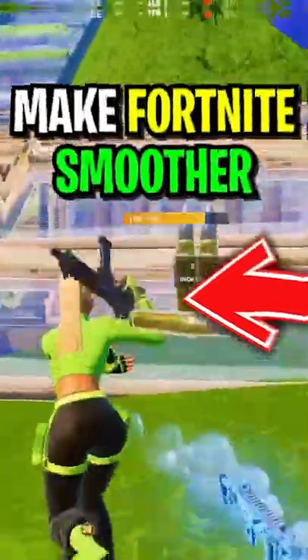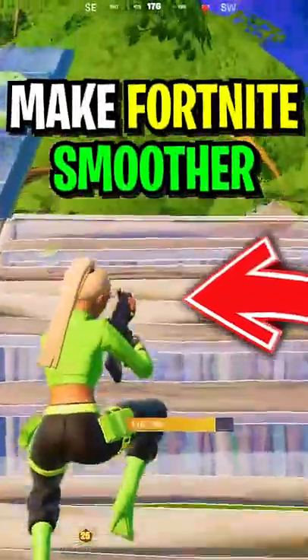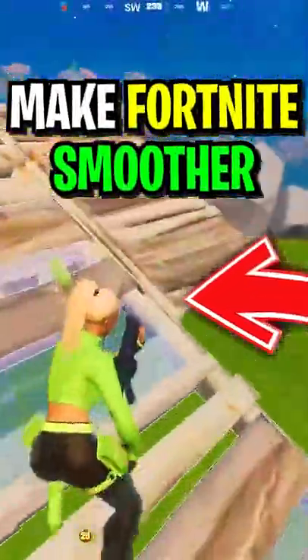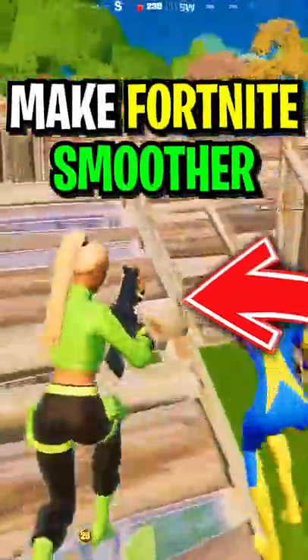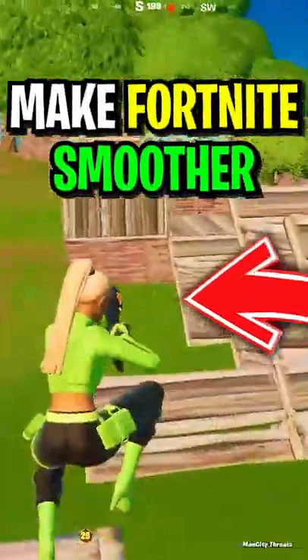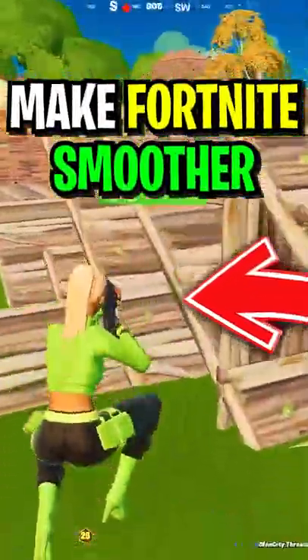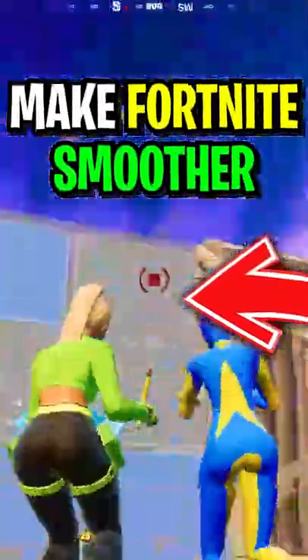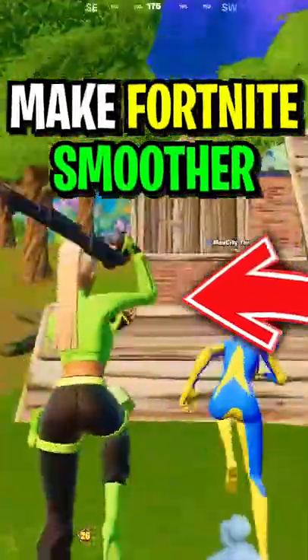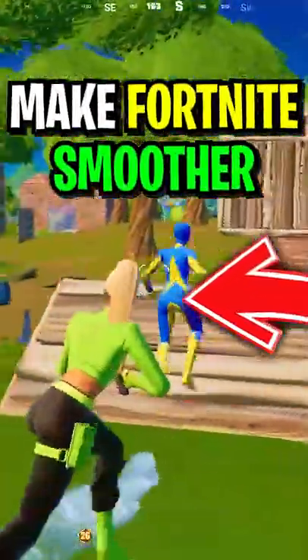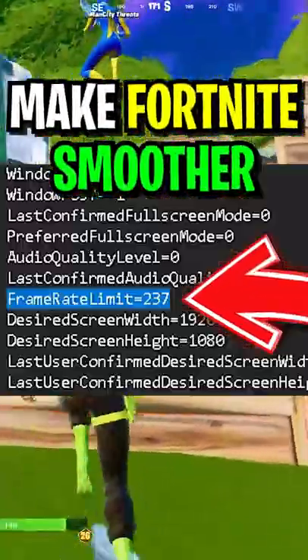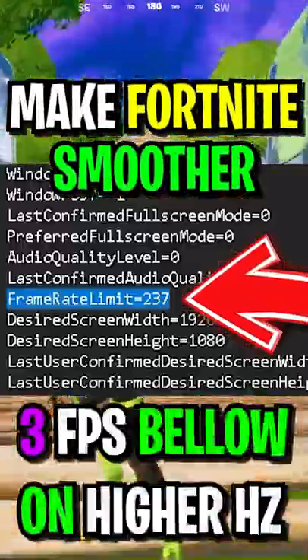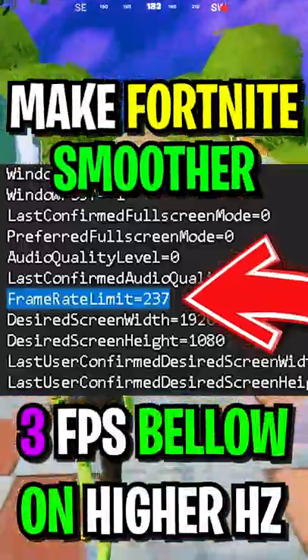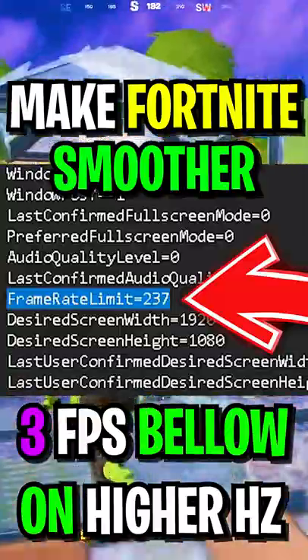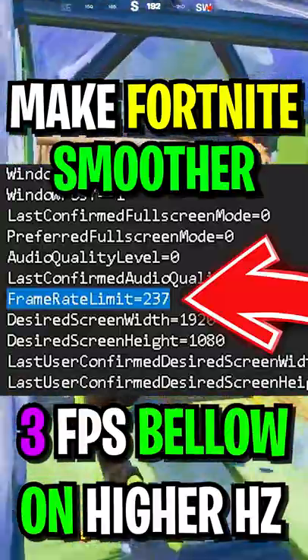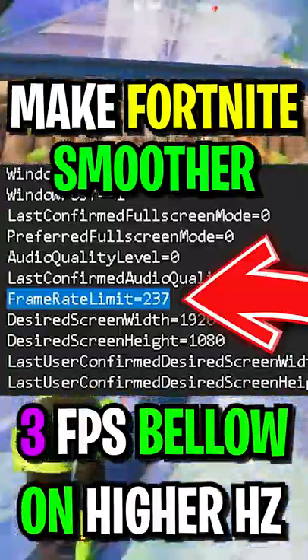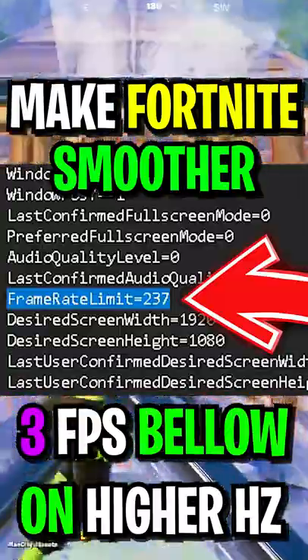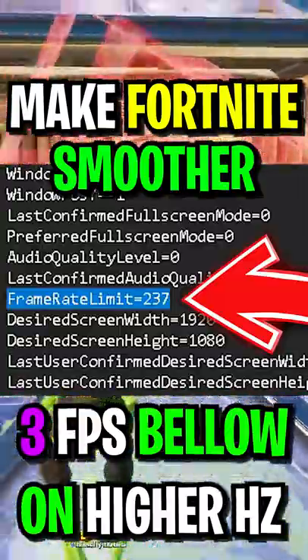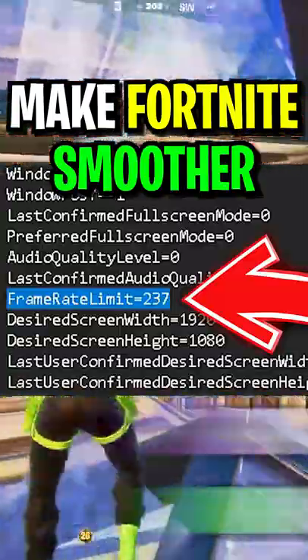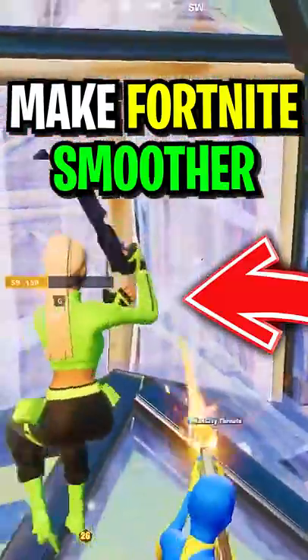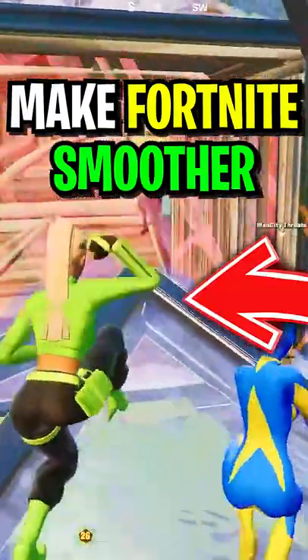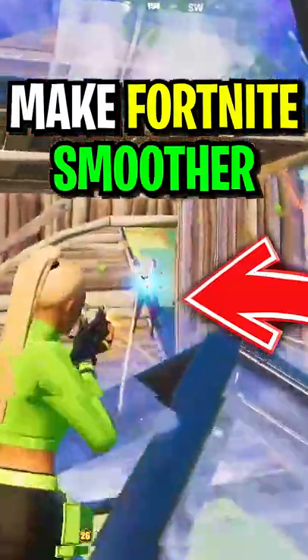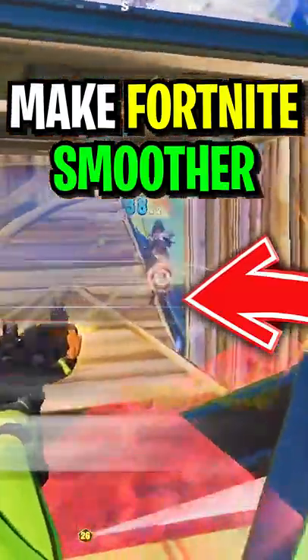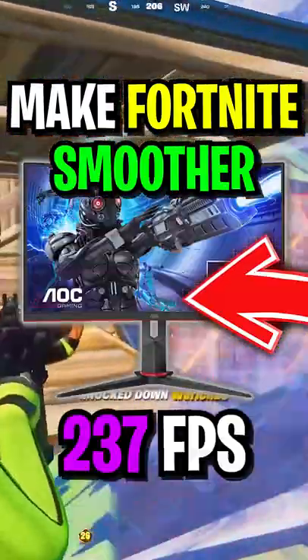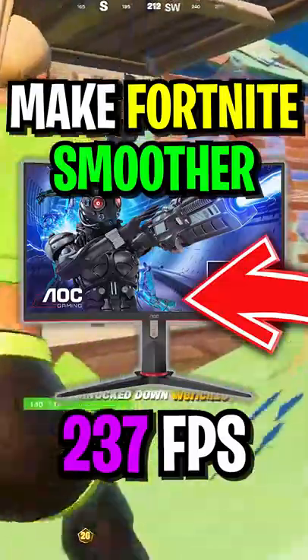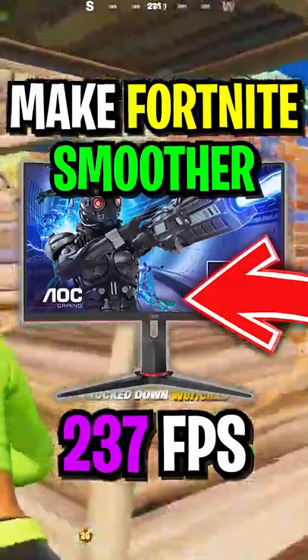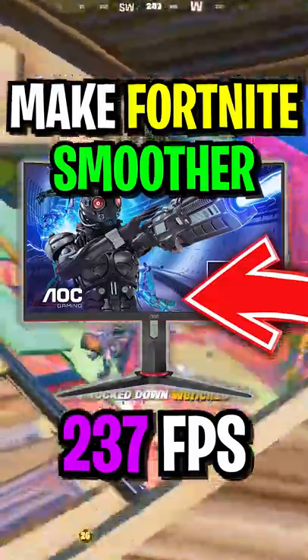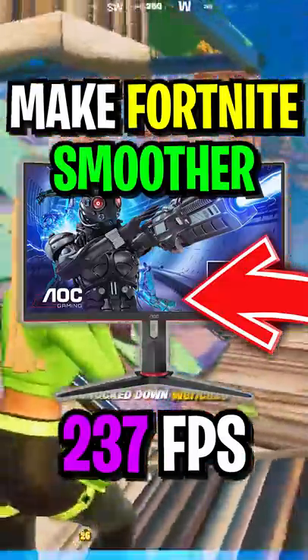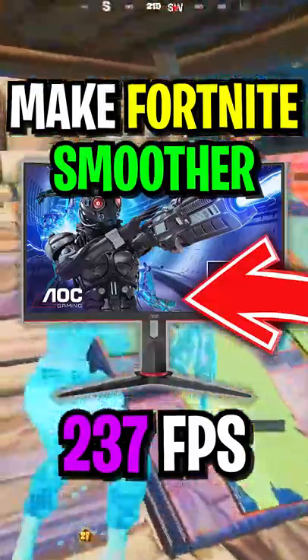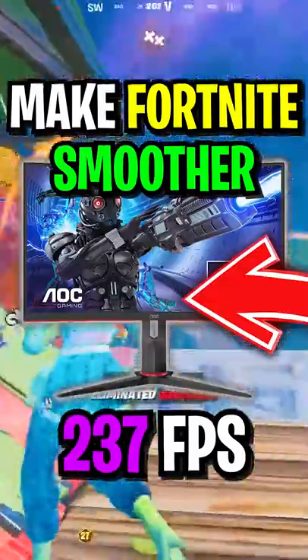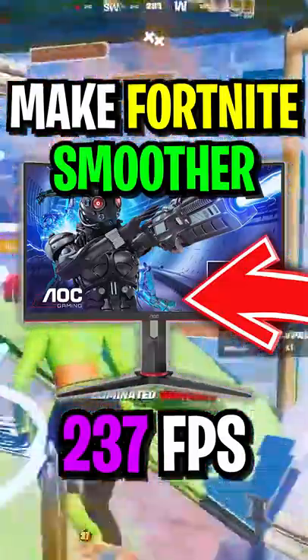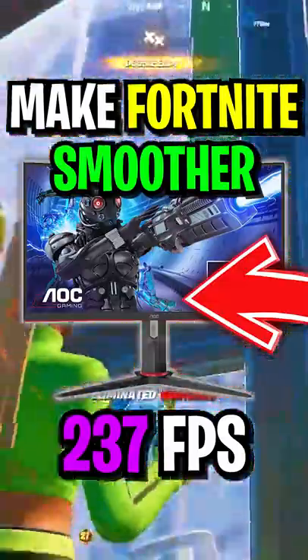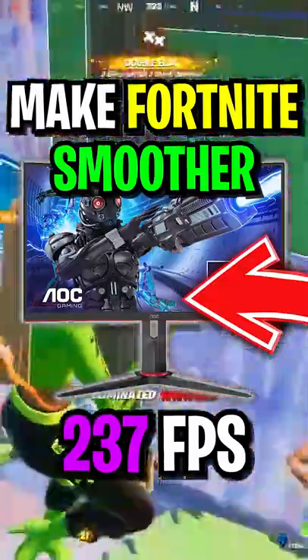Did you know that in order to actually get a smoother gaming experience in Fortnite, you should always cap your FPS 3 FPS underneath your monitor refresh rate? For example, if you have a 240Hz monitor, you should actually cap your FPS at 237 FPS.